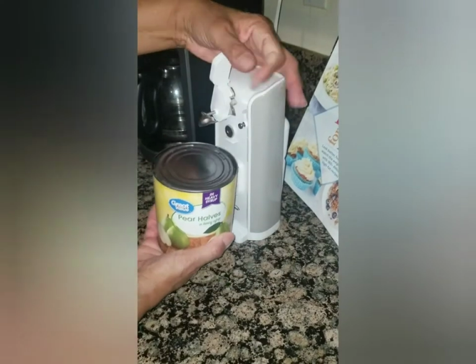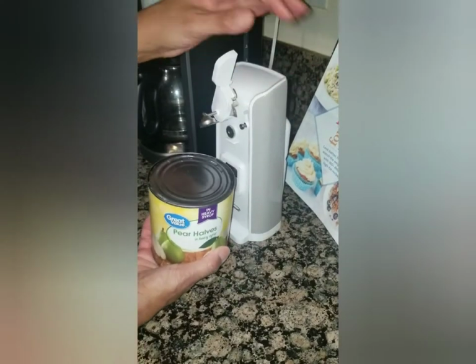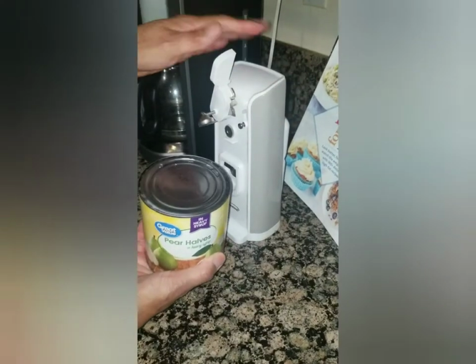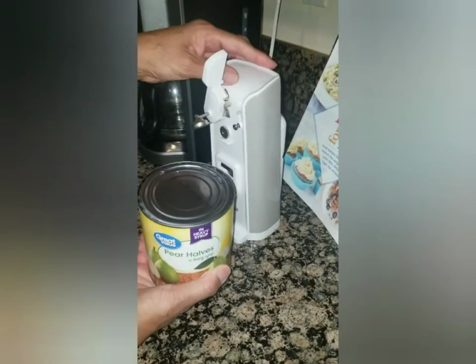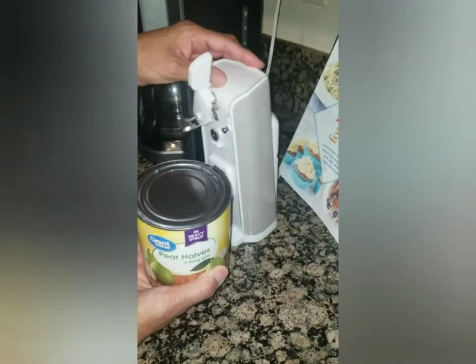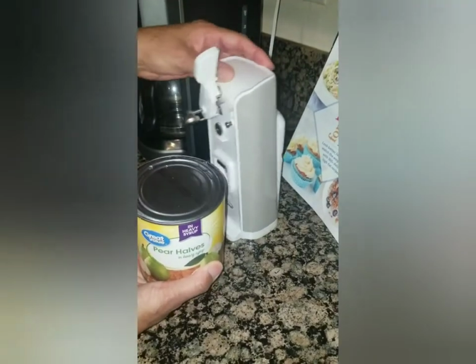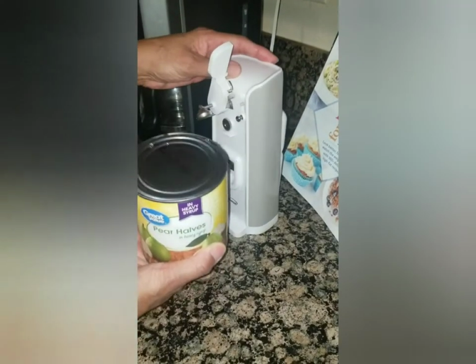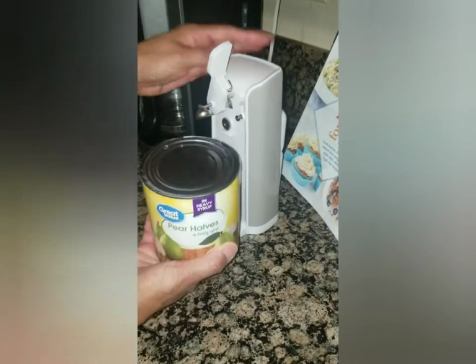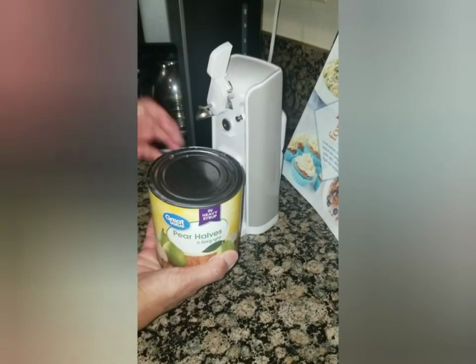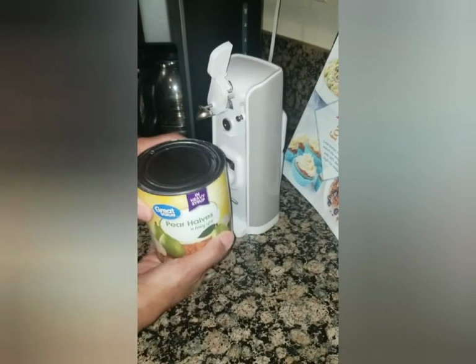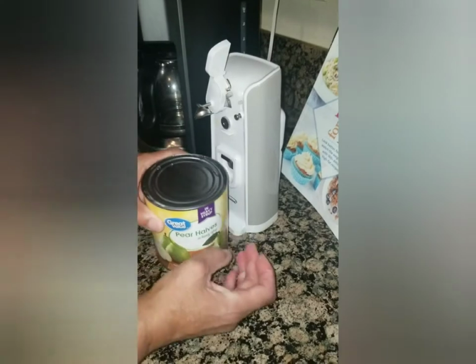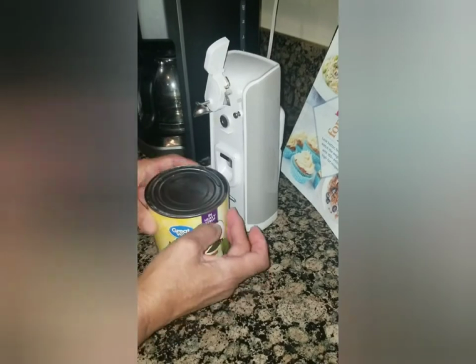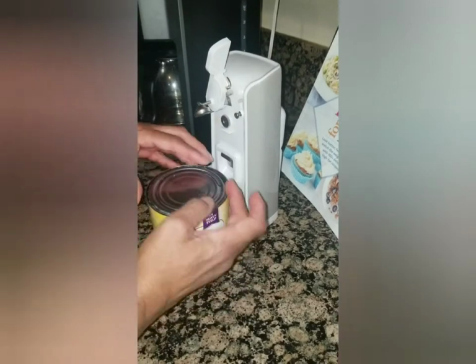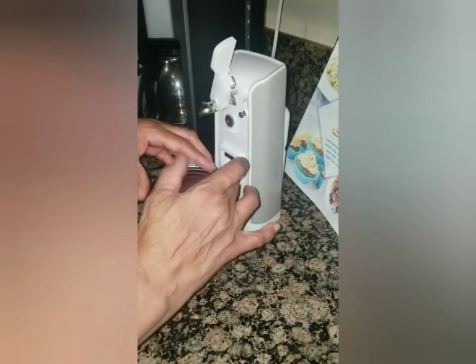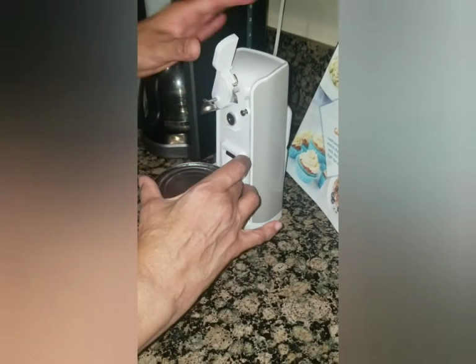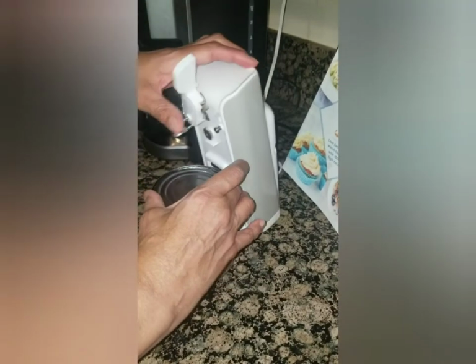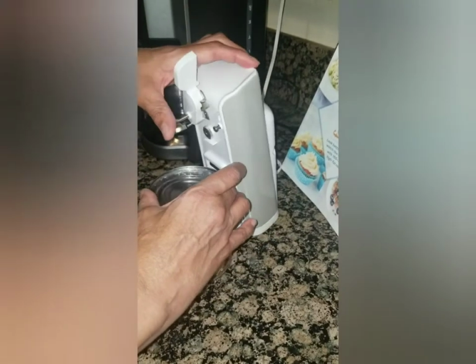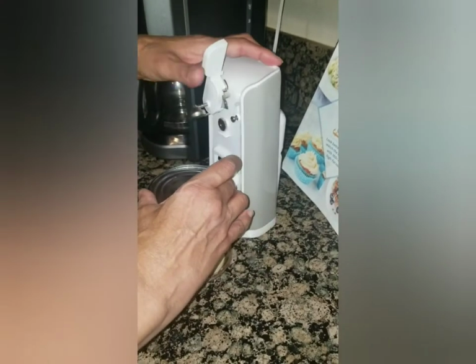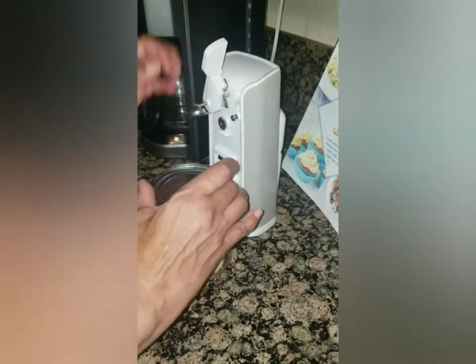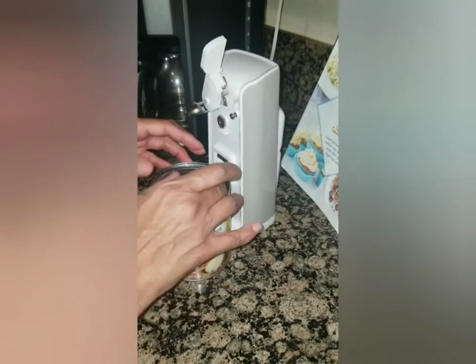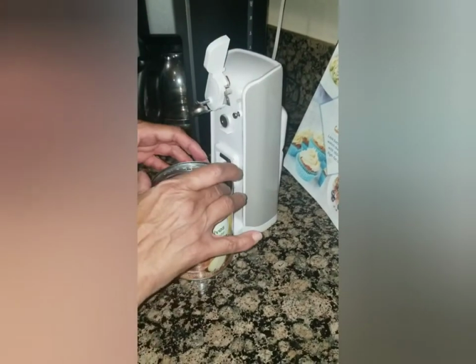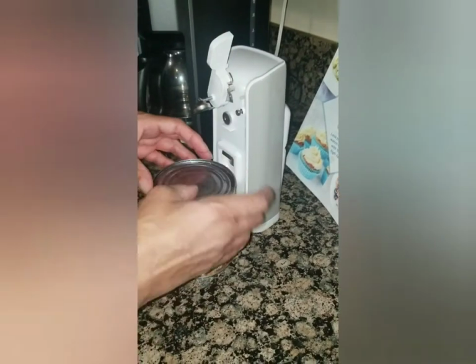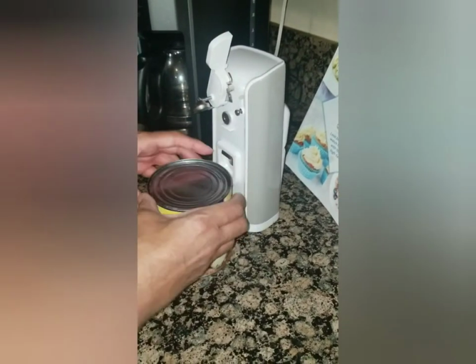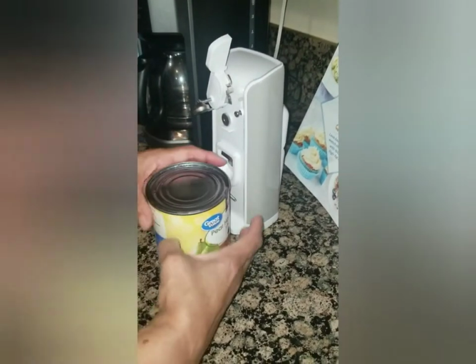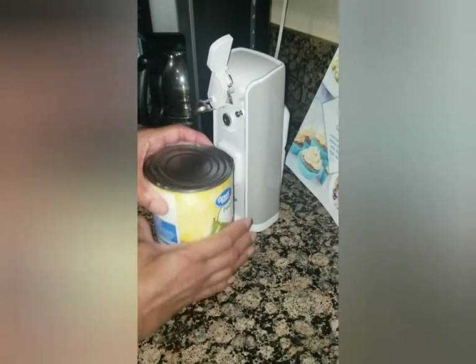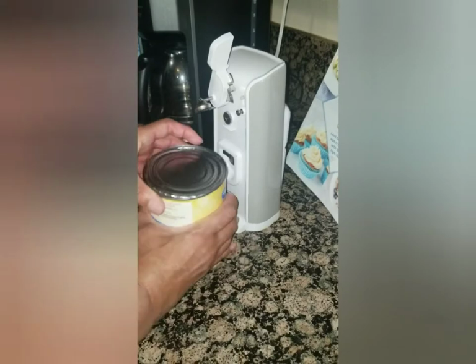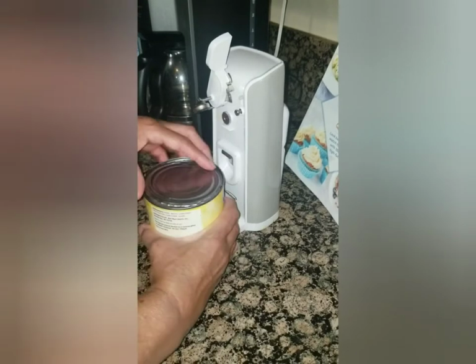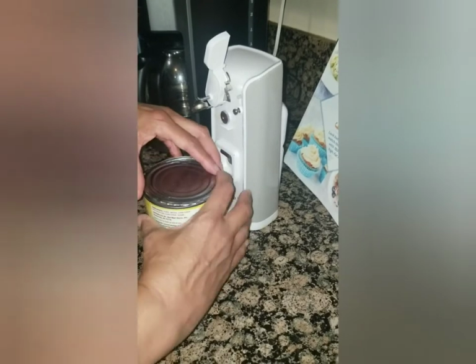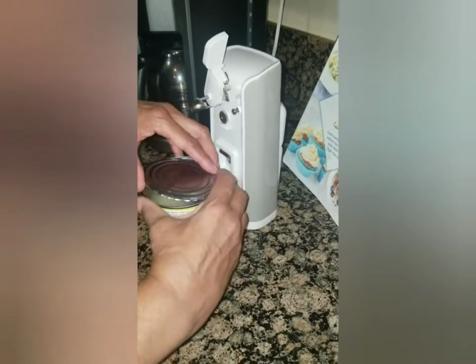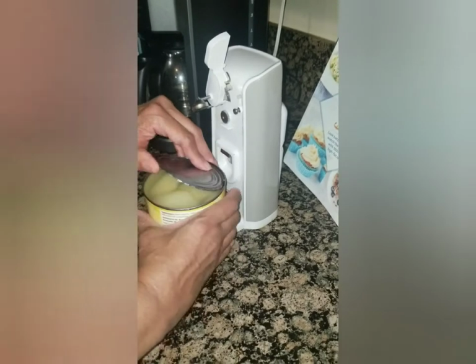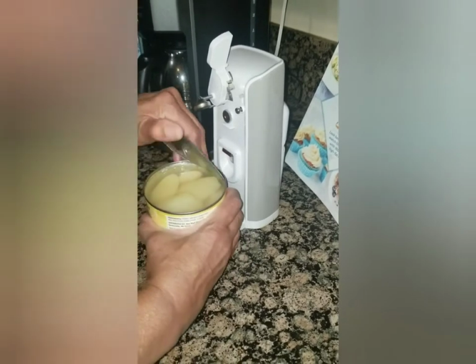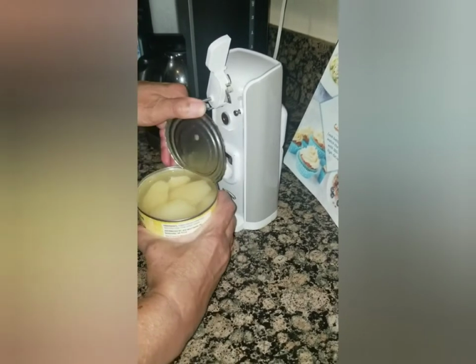Make sure you hold it because this is heavy. If the cans are heavy it might pull the opener forward, so that's the only negative — but it opens it well.